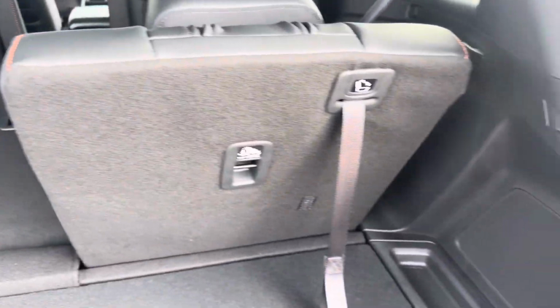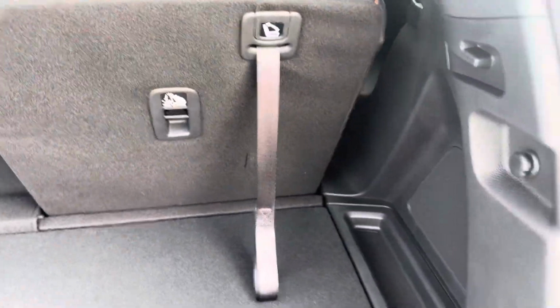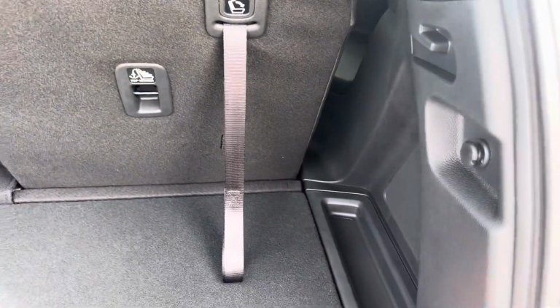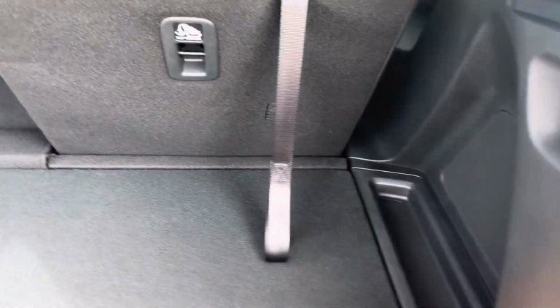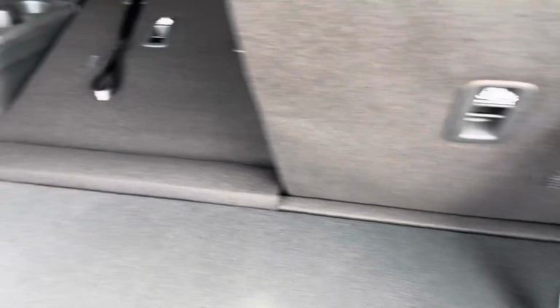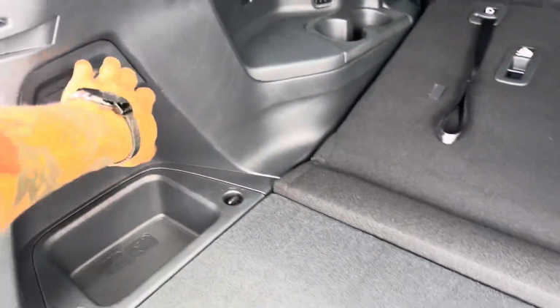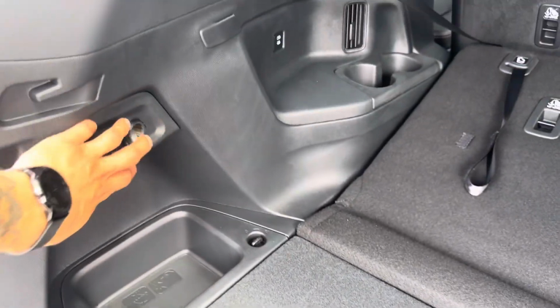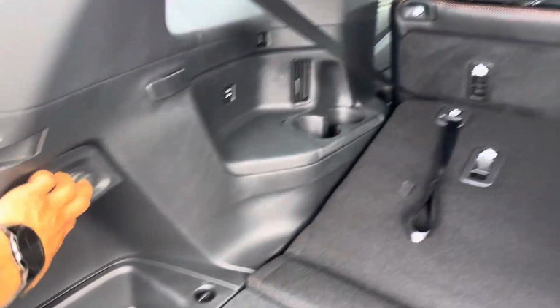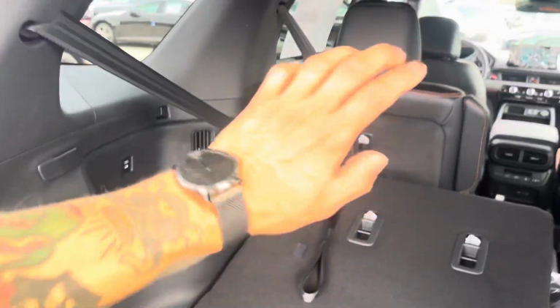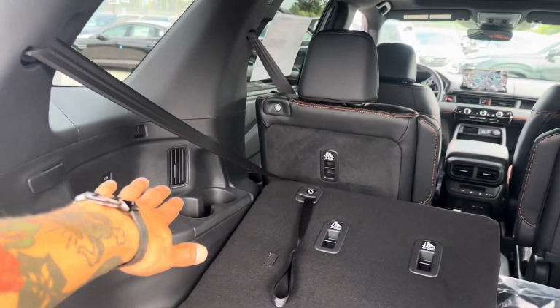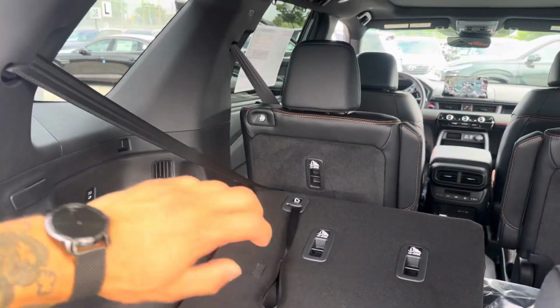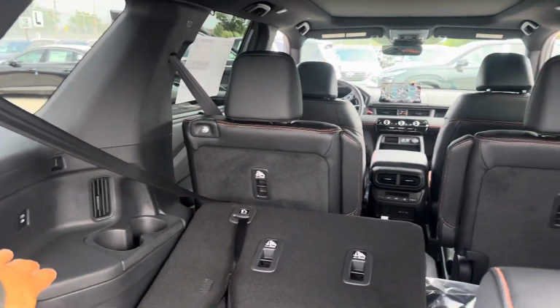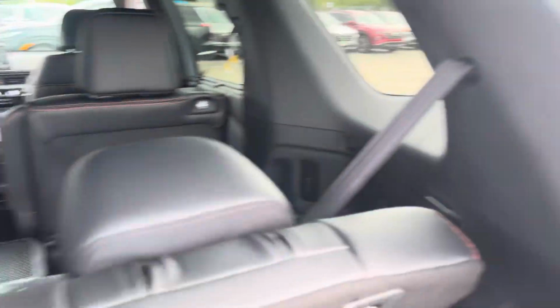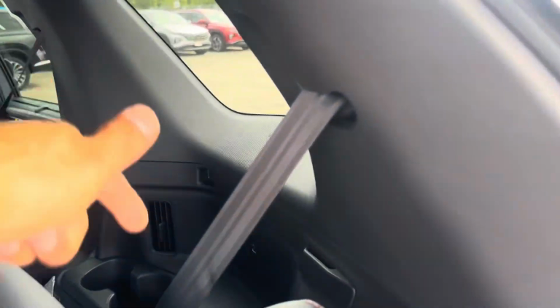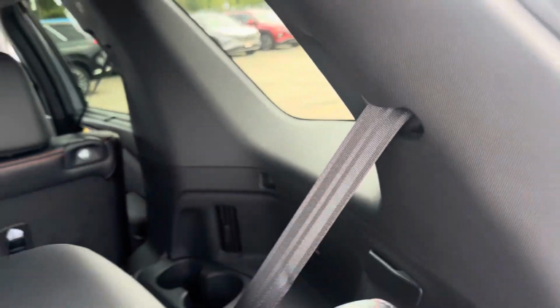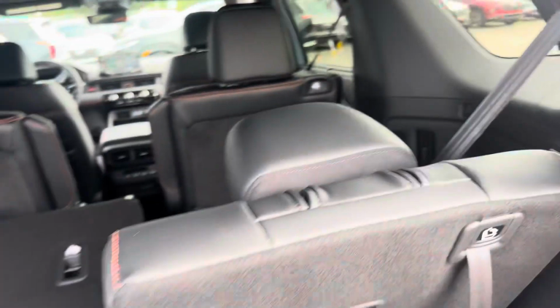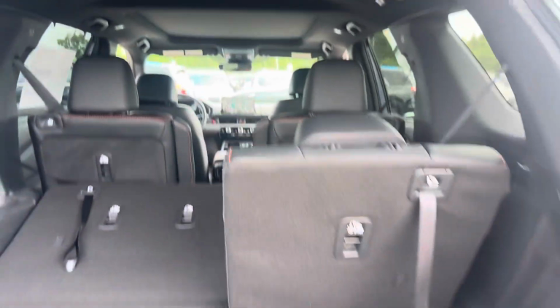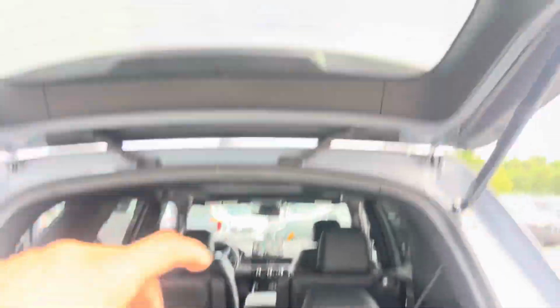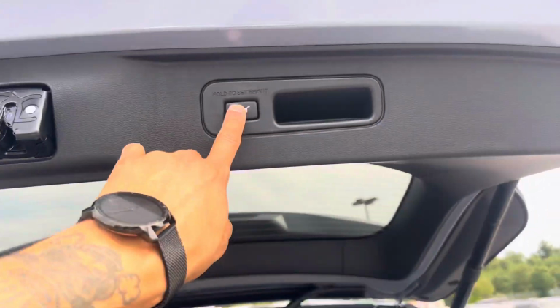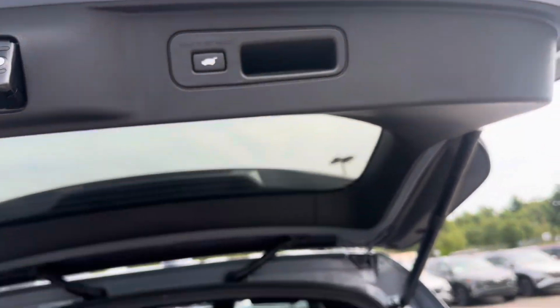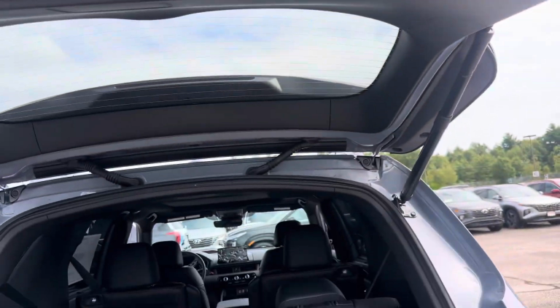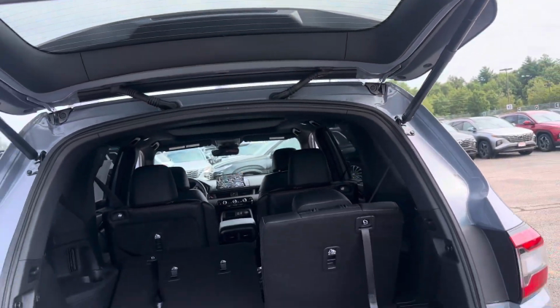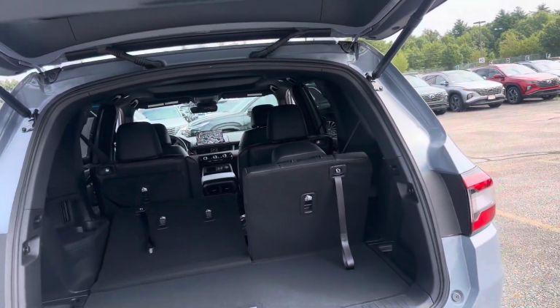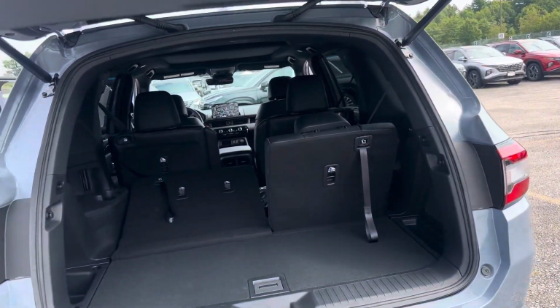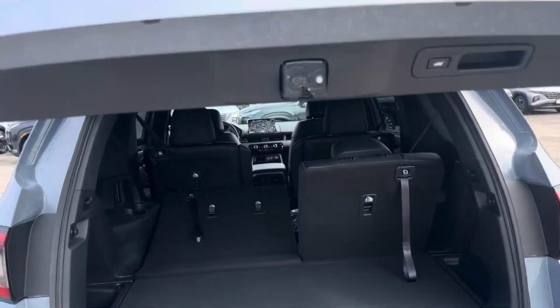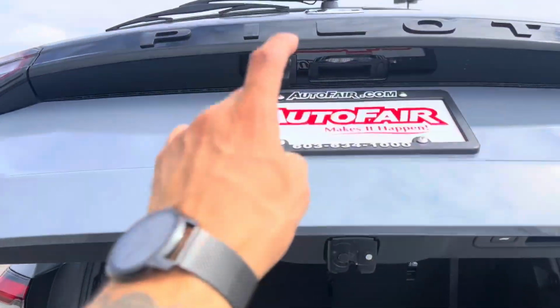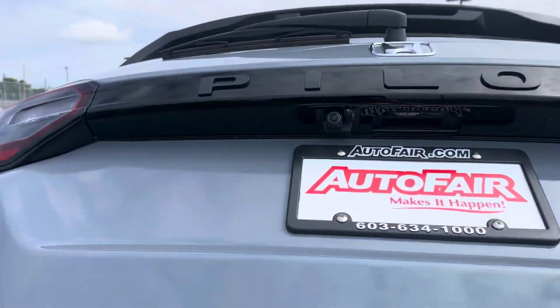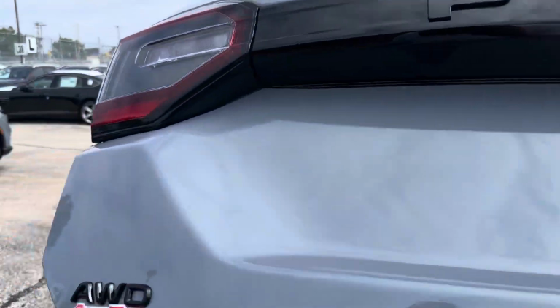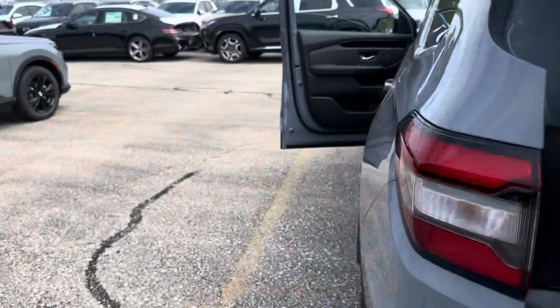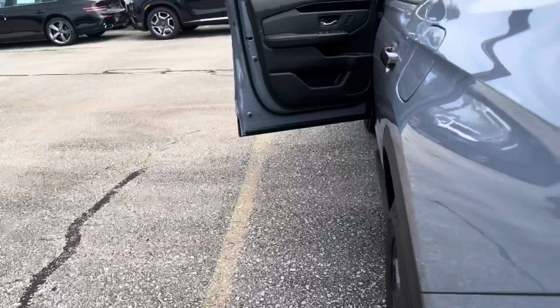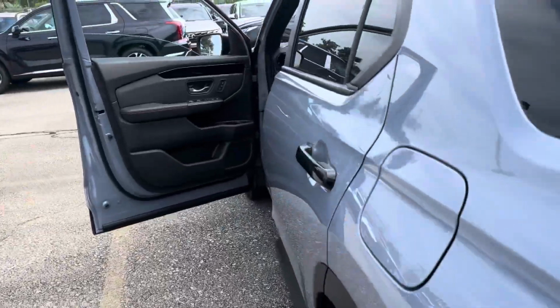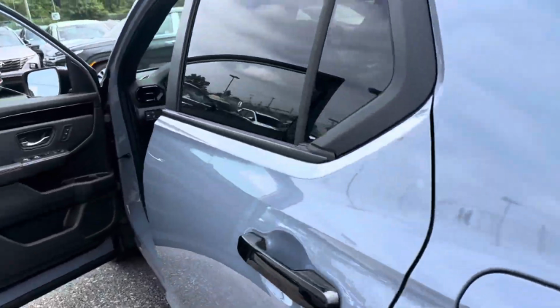They got the all-season mats that come with it as well. You got a couple little storage spots here, a power outlet, third row vents, and third row USB chargers on both sides. To put the tailgate down you can just press that button — it closes automatically — and you got a backup camera right there. This is all-wheel drive equipped of course.